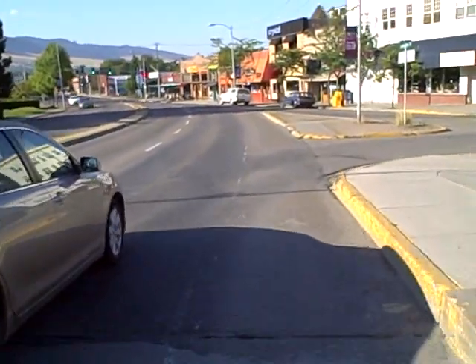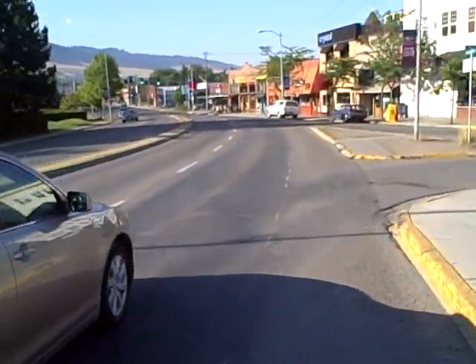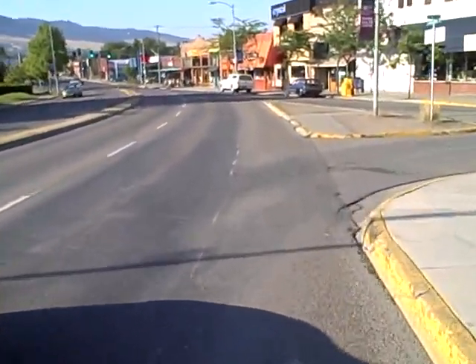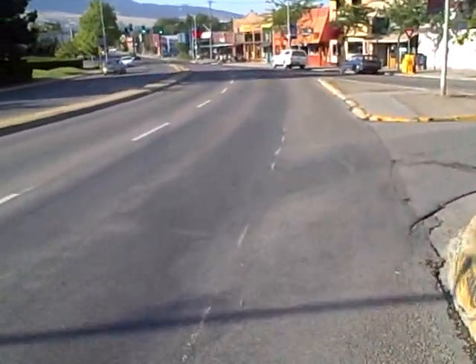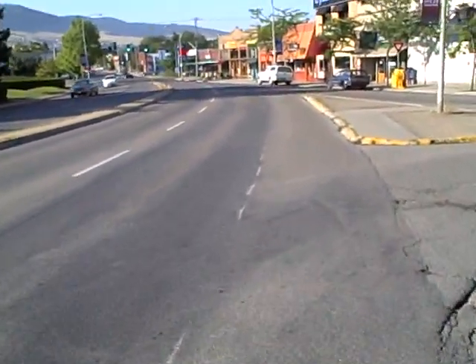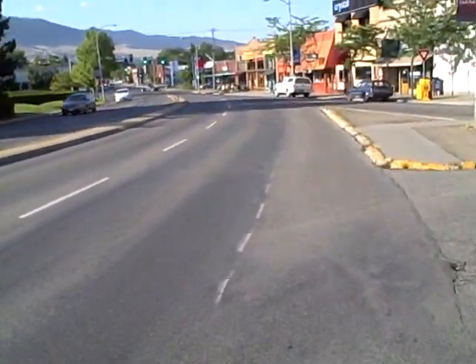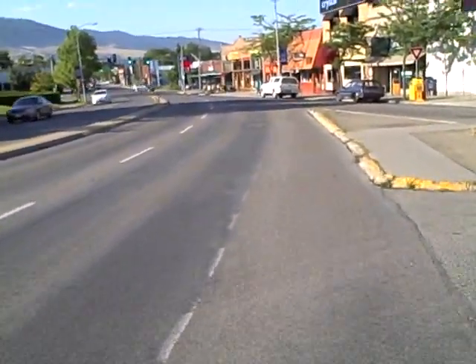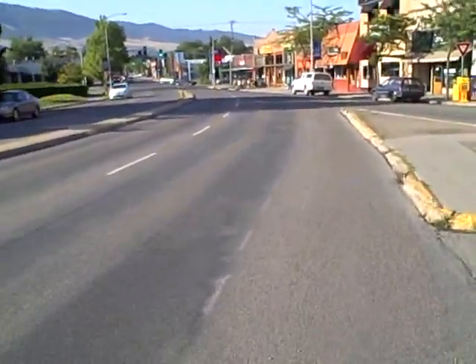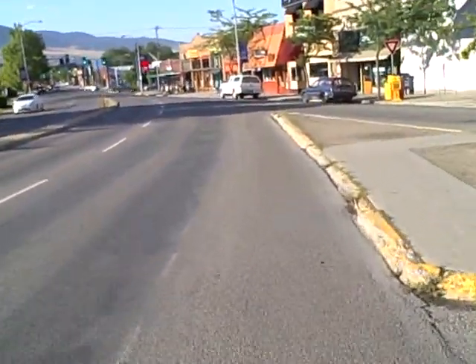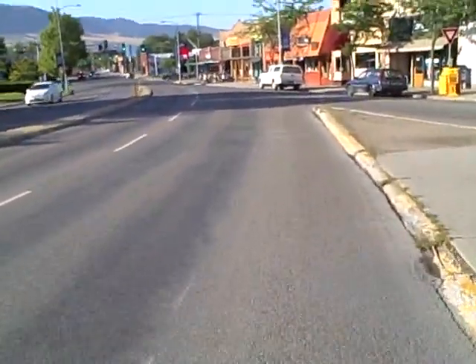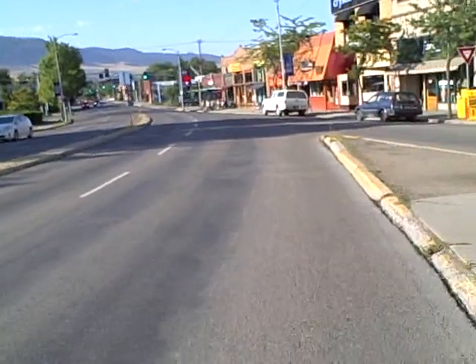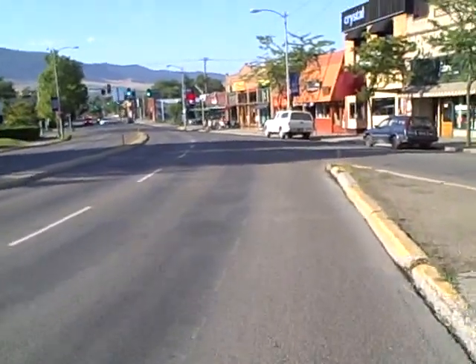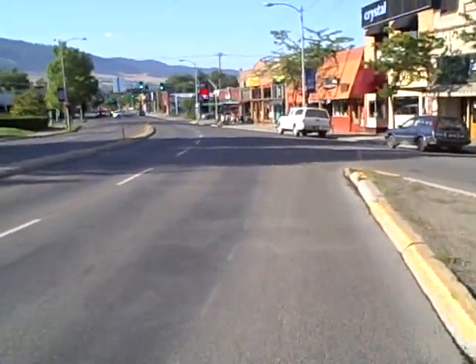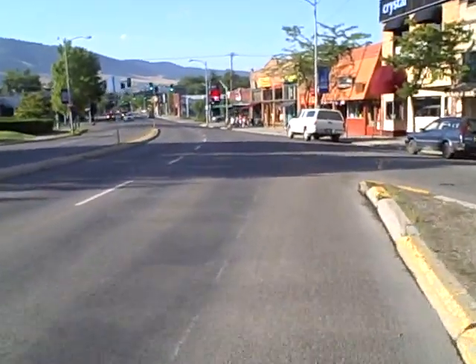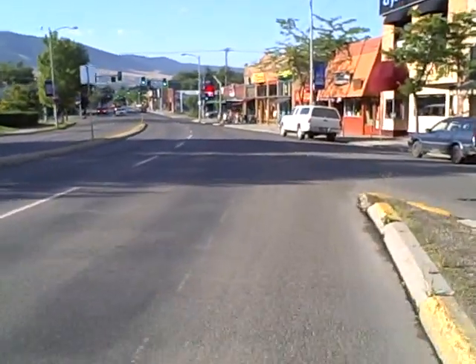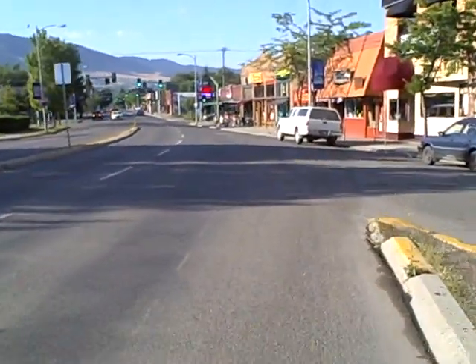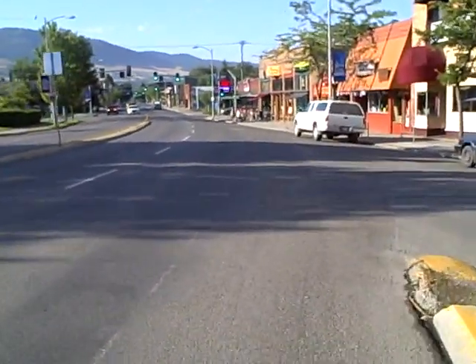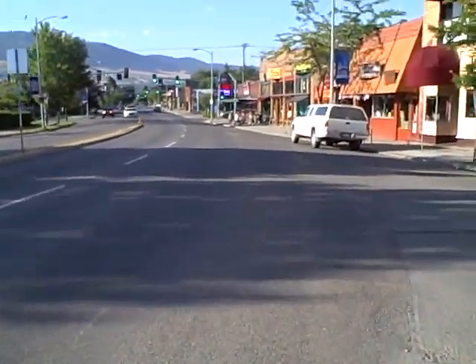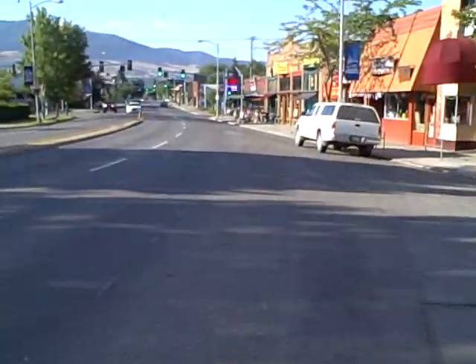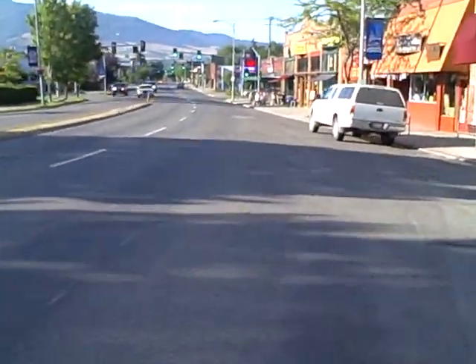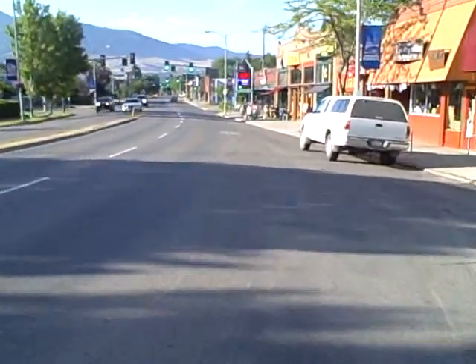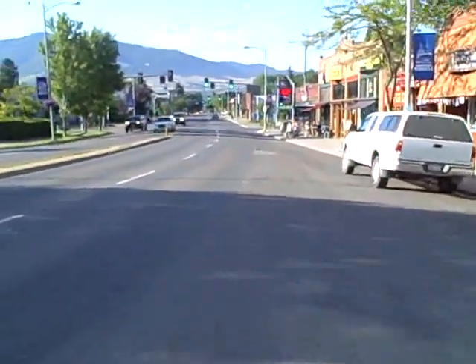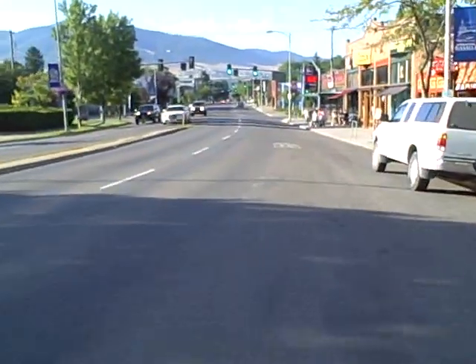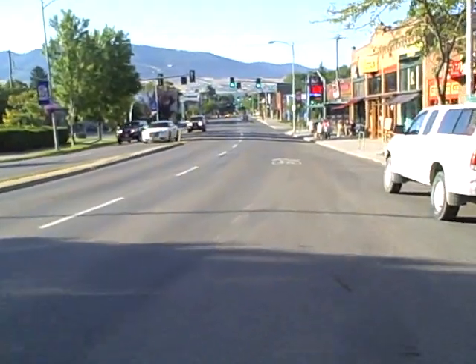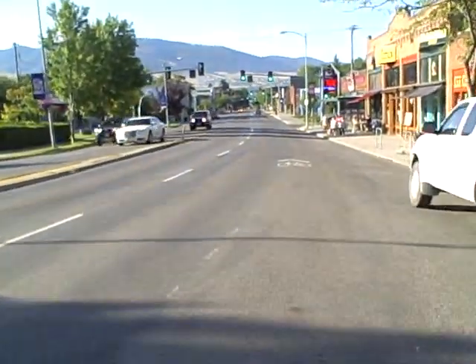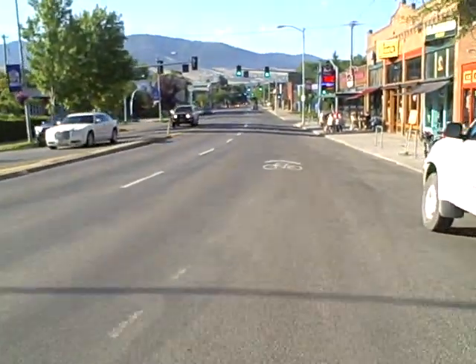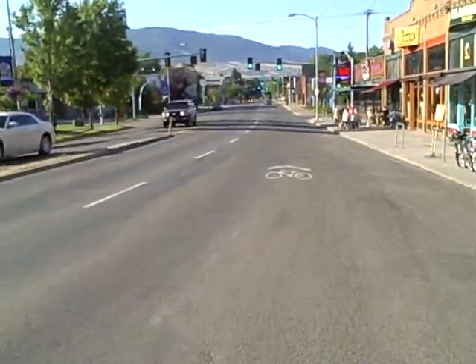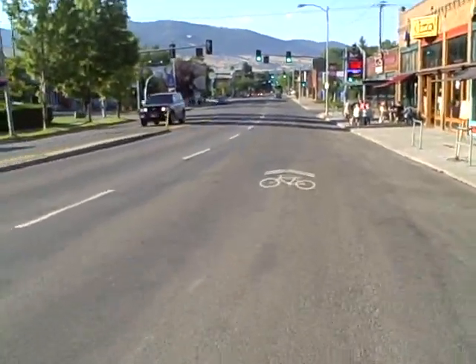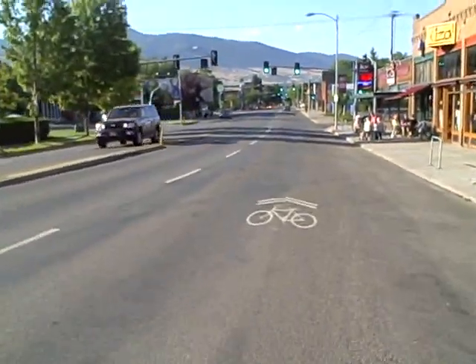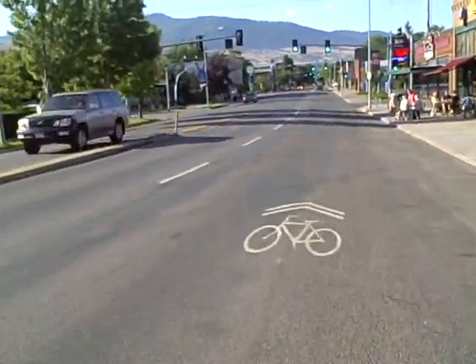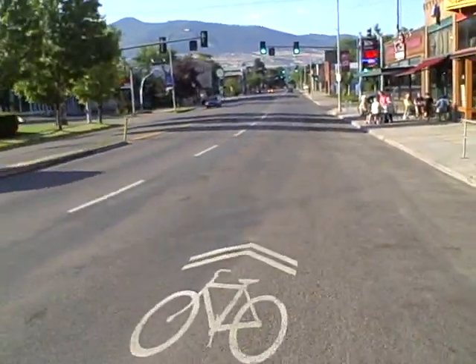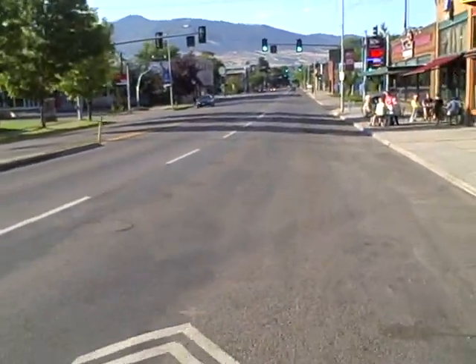This is good. Motorists are used to seeing bicyclists — the more there are, the more they're seen. It's a self-fulfilling prophecy, a positive feedback loop: more bikes equals more bikes.